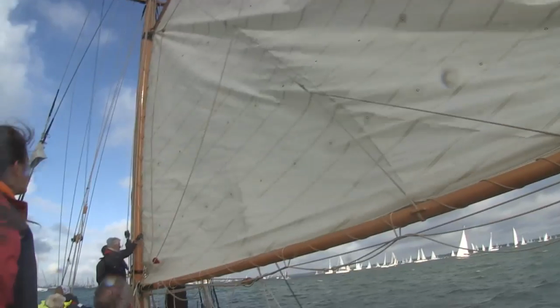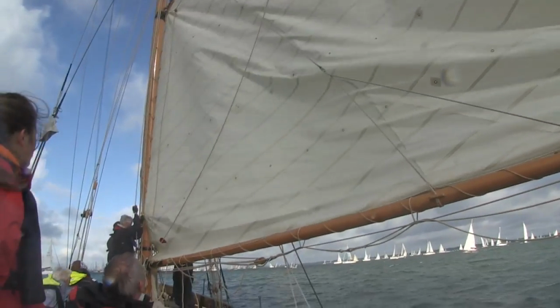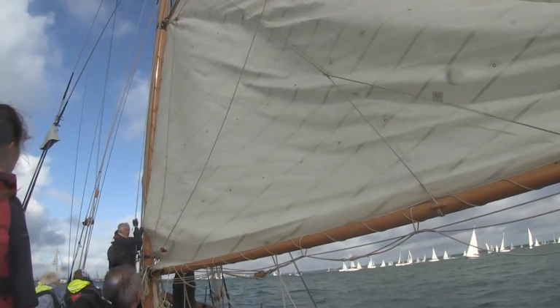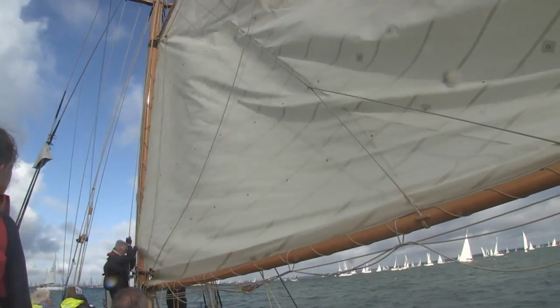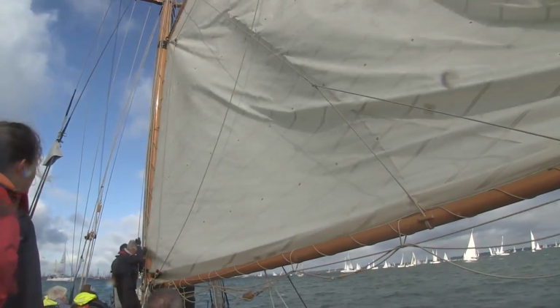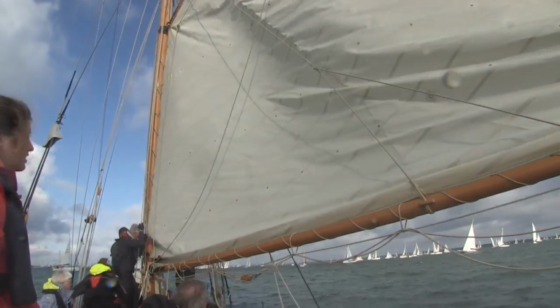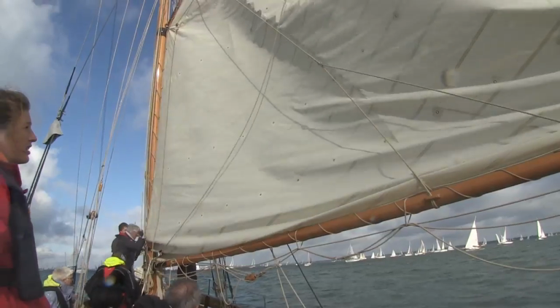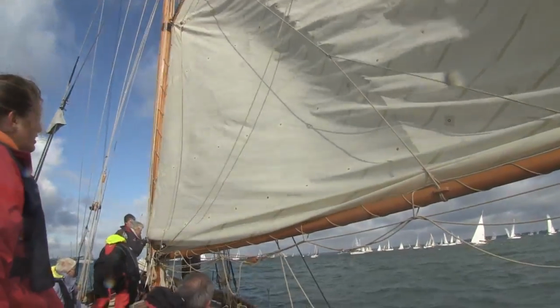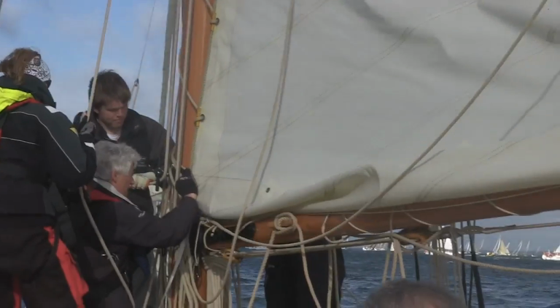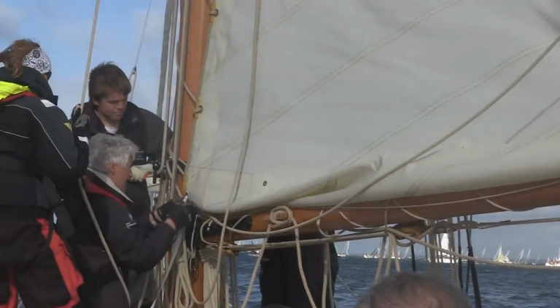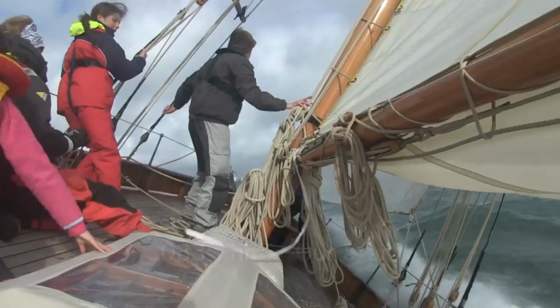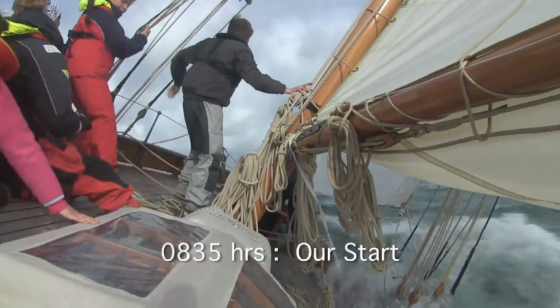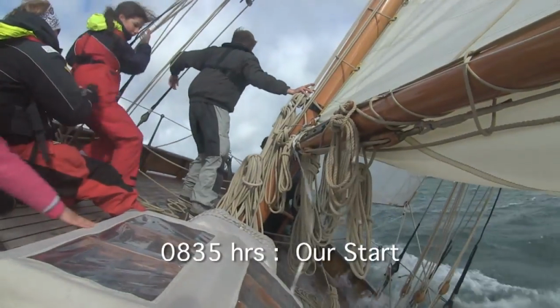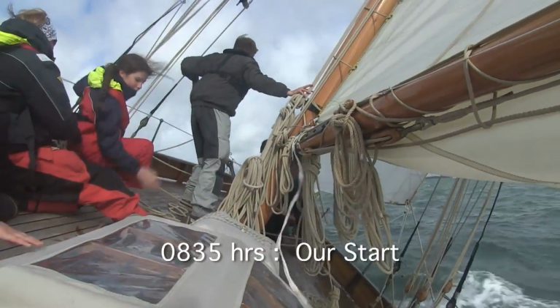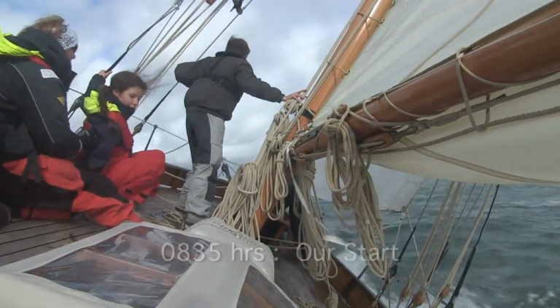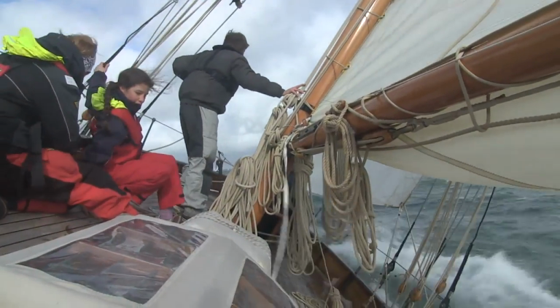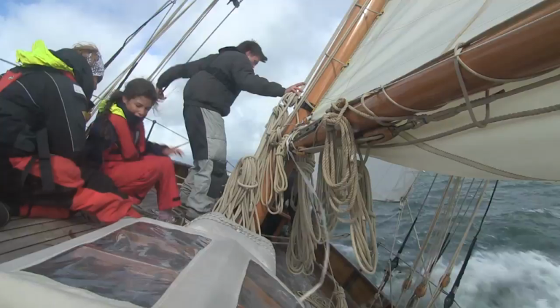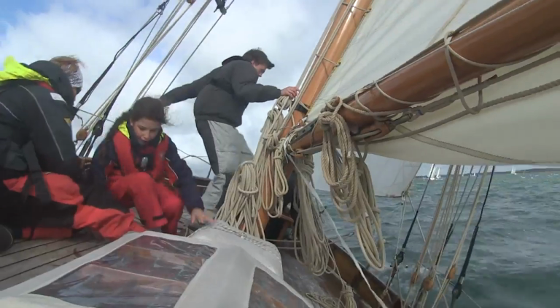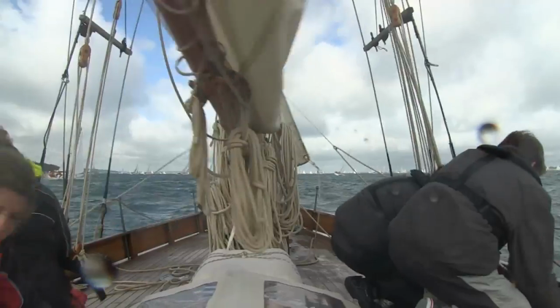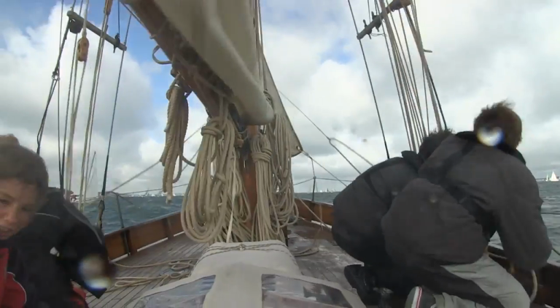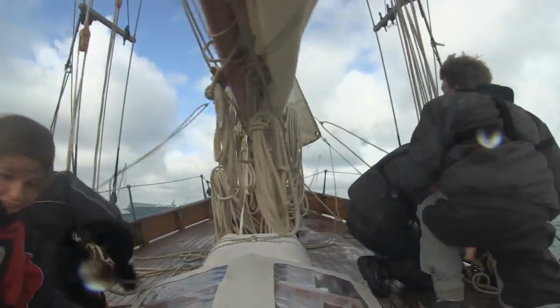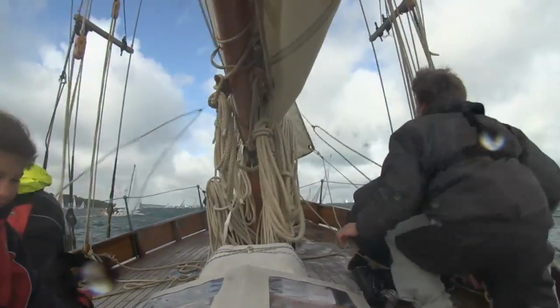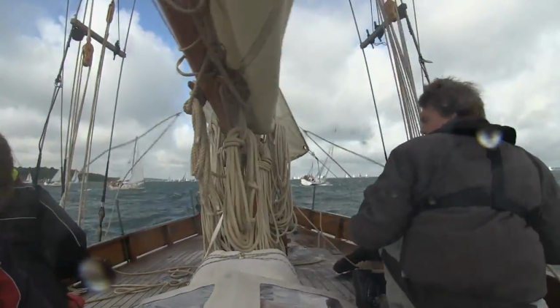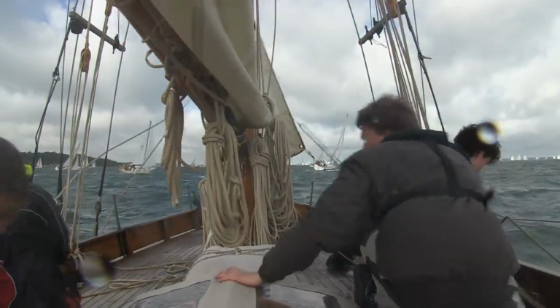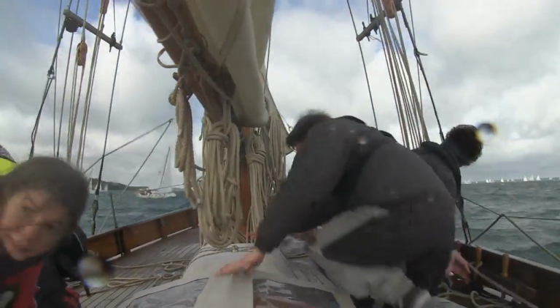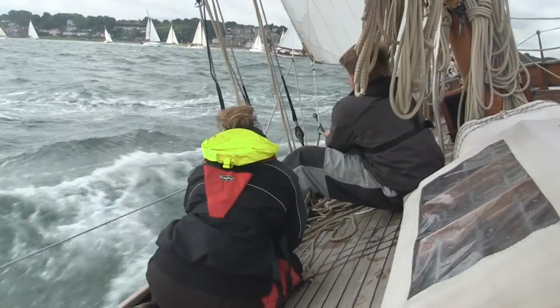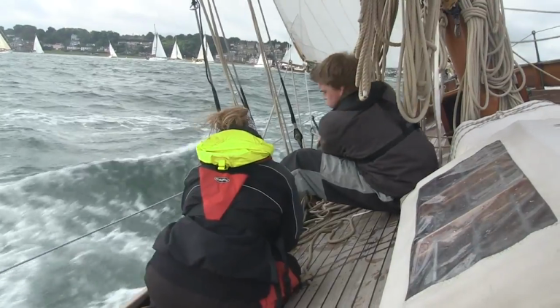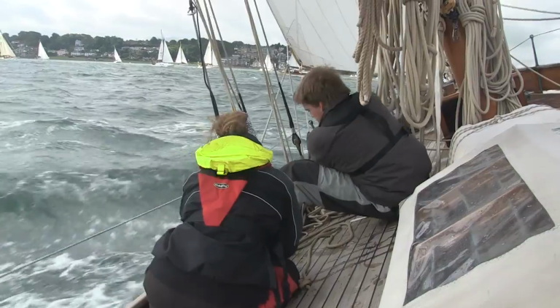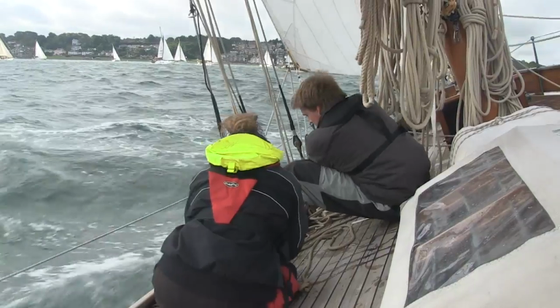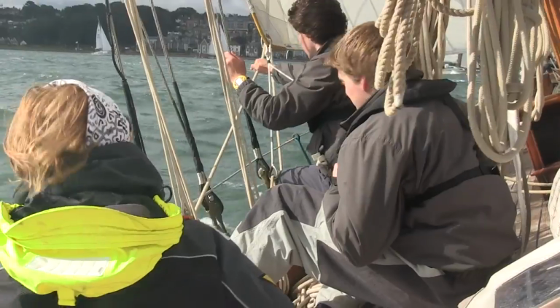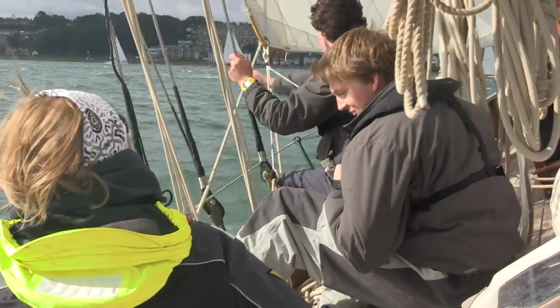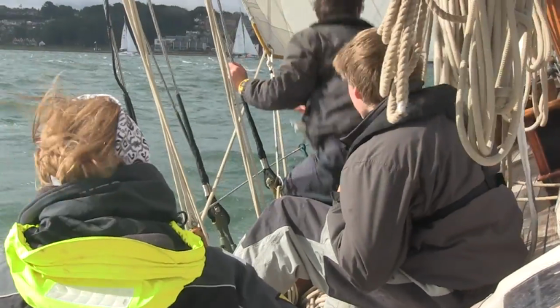It's windy, so Thalia takes in a precautionary reef. We now tack down the western Solent, leading to avoid hundreds of other boats doing the exact same thing.